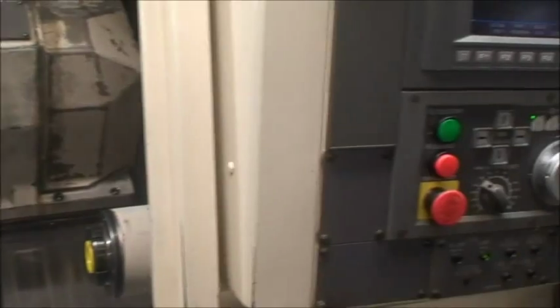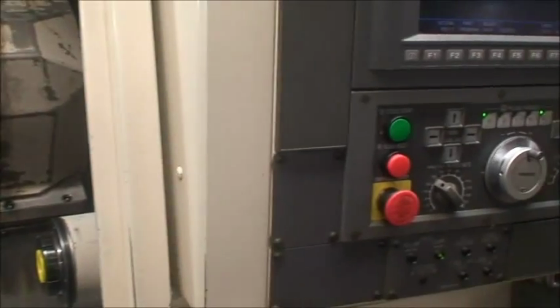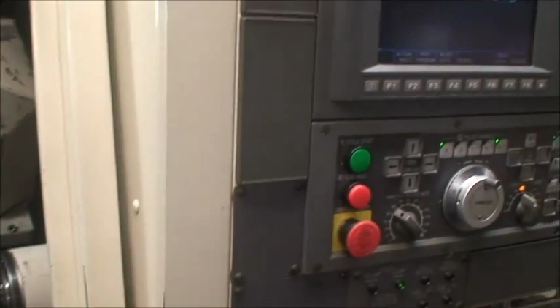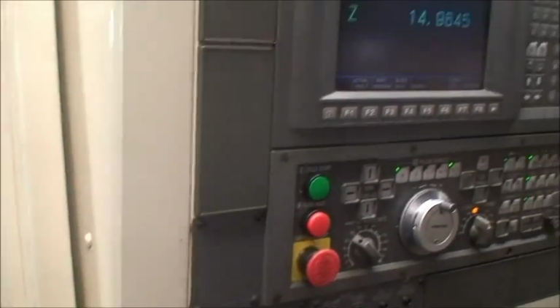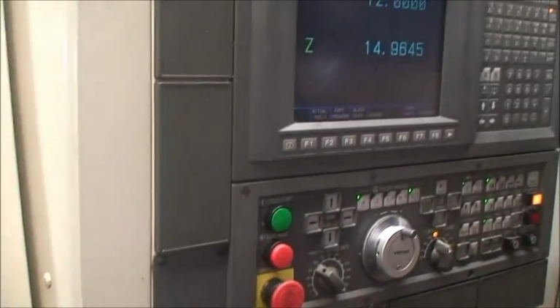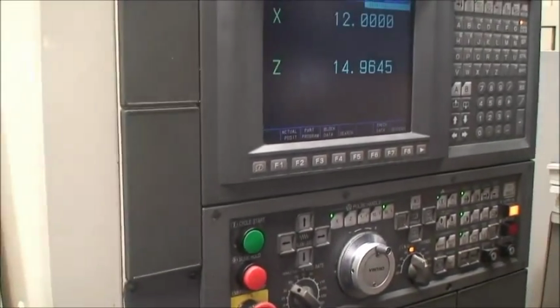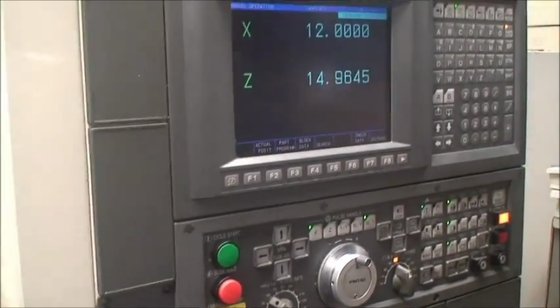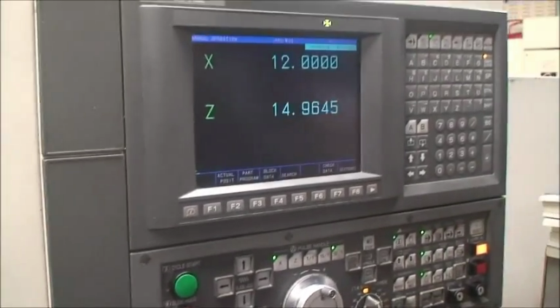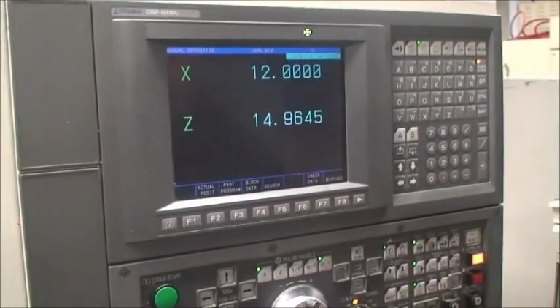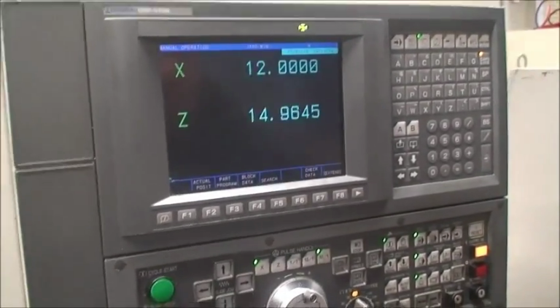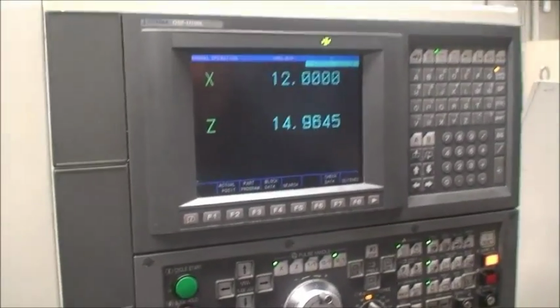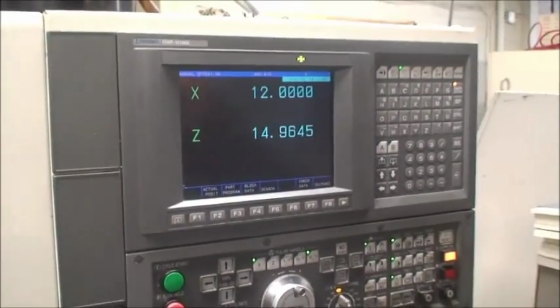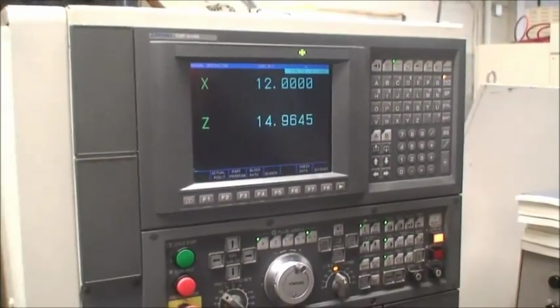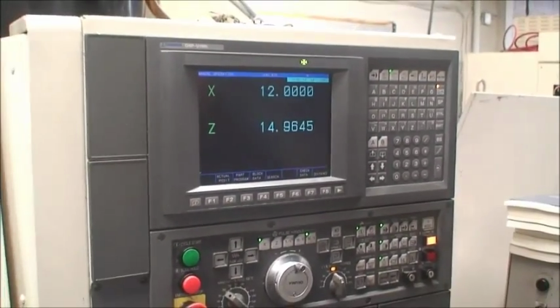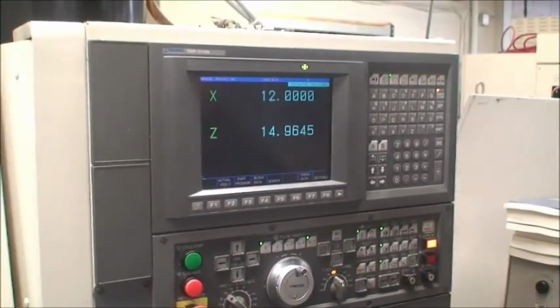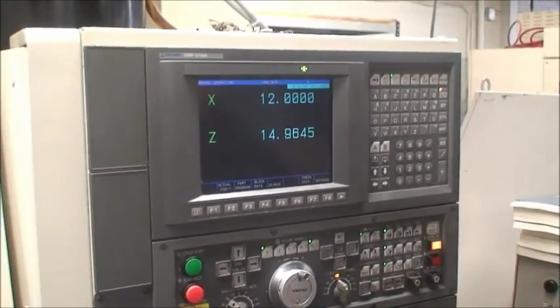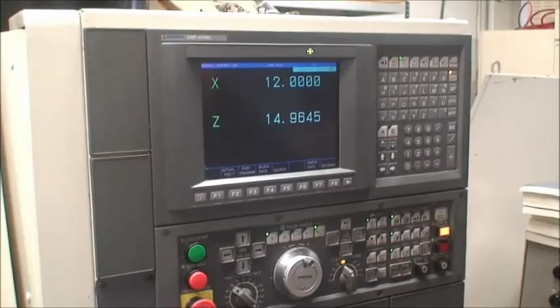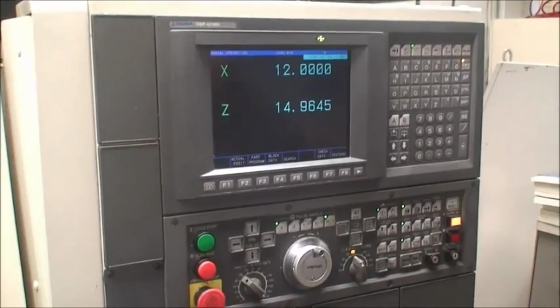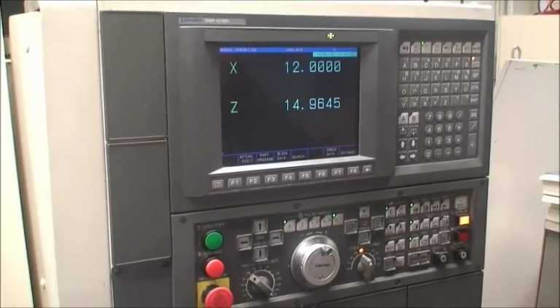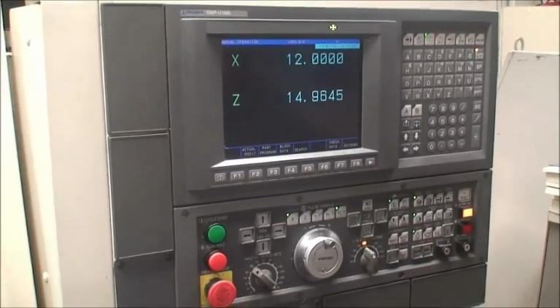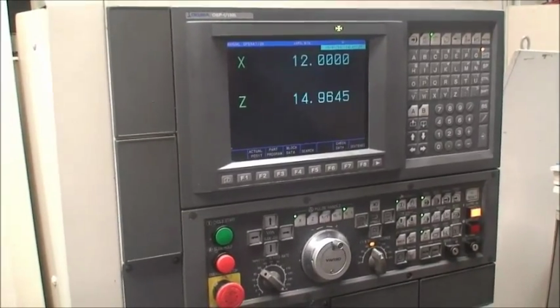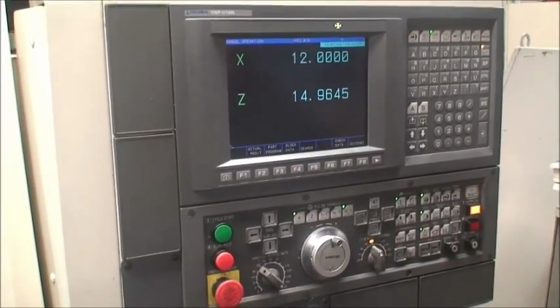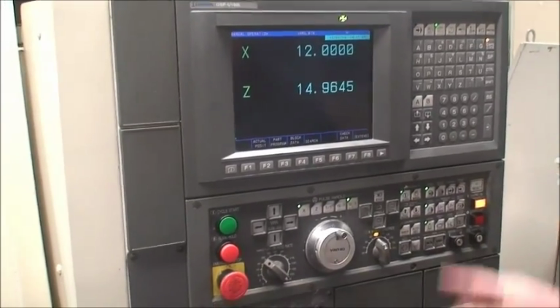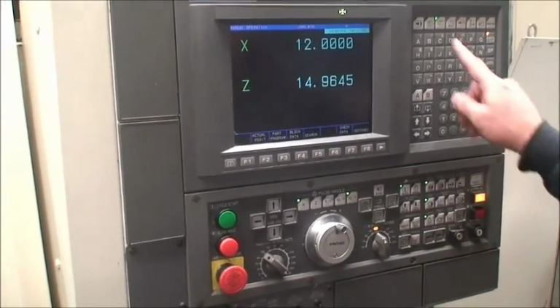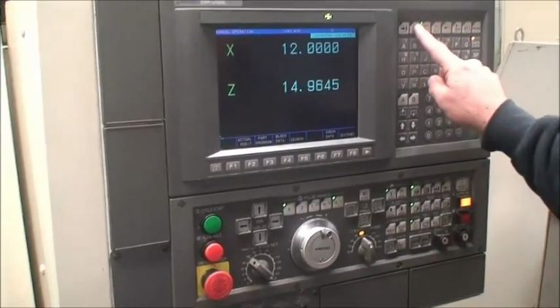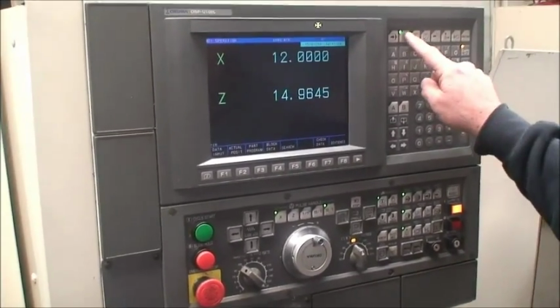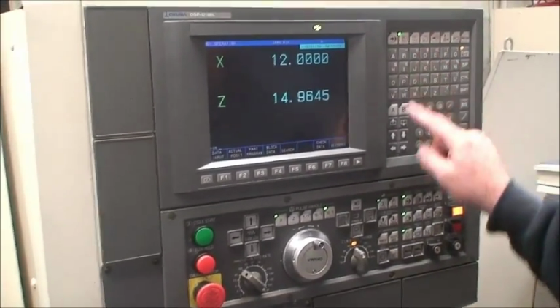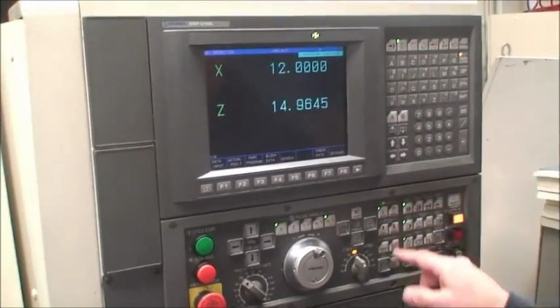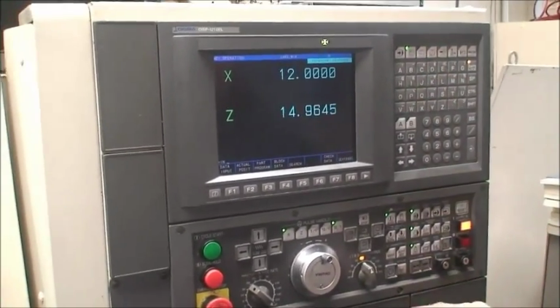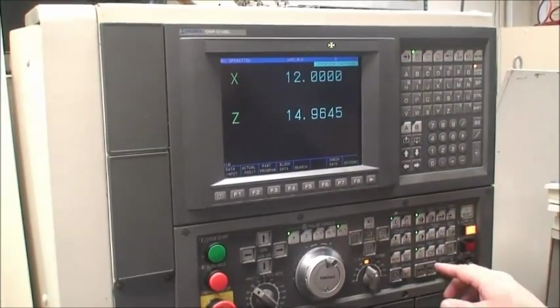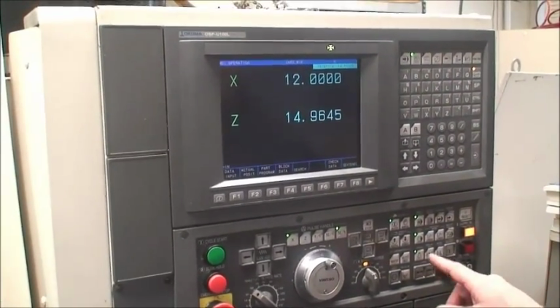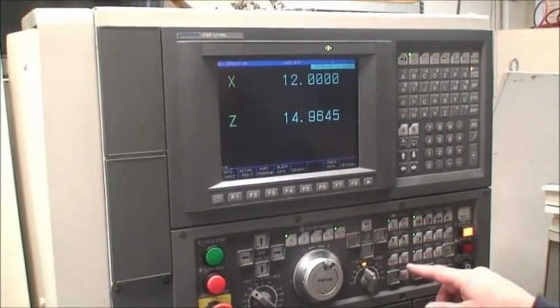All right, that's the machine. If you have any questions, feel free to give us a call. We appreciate you taking a look at it.